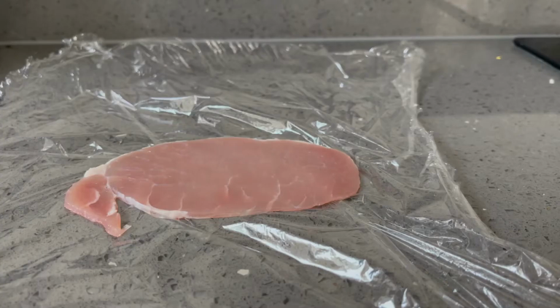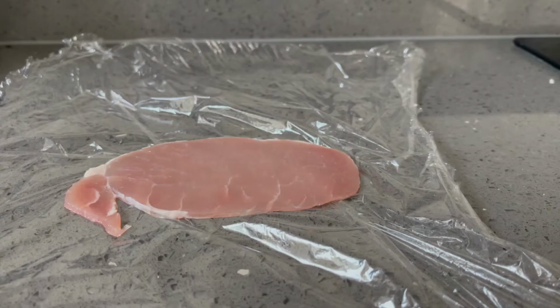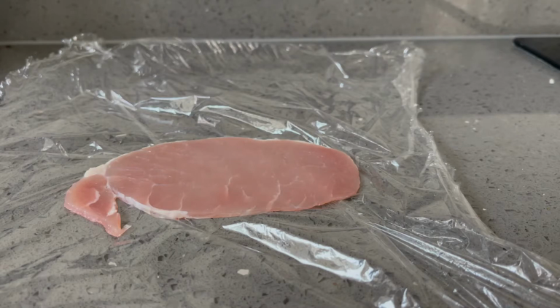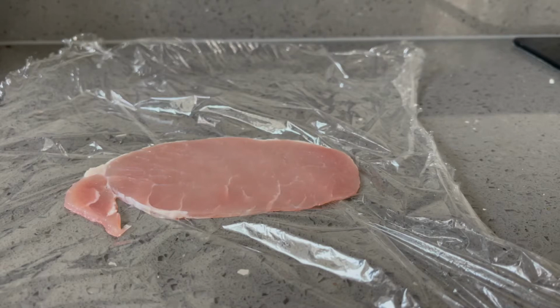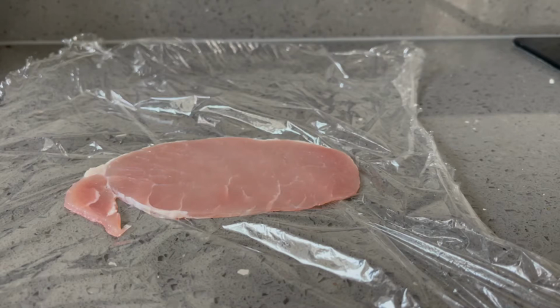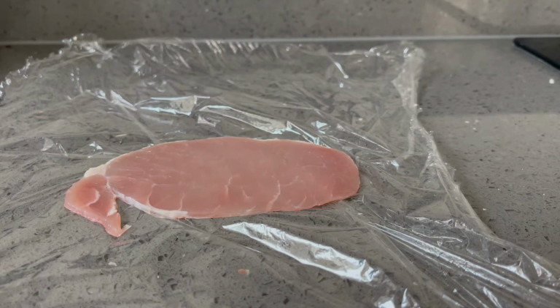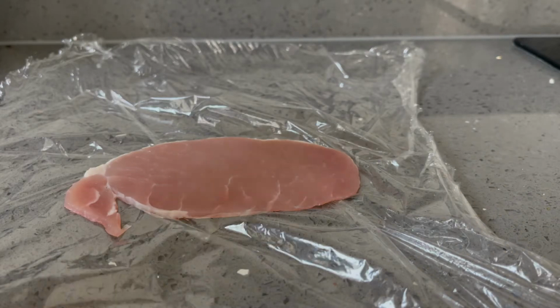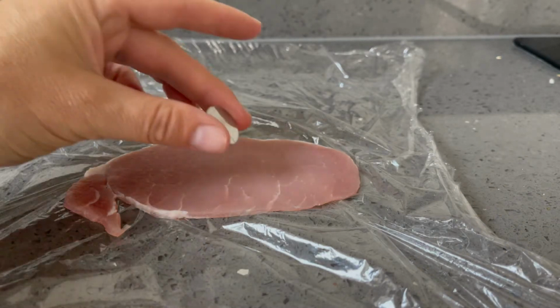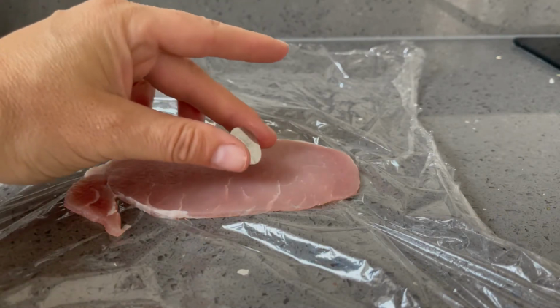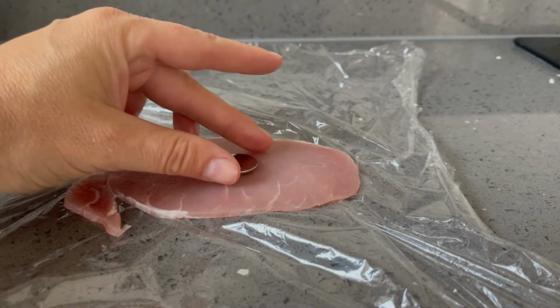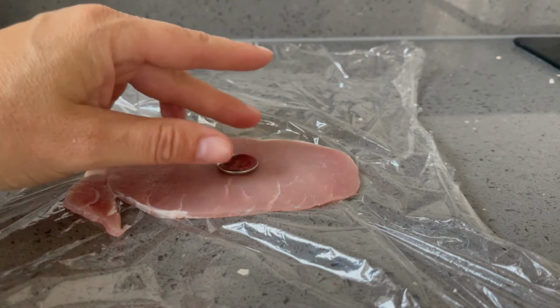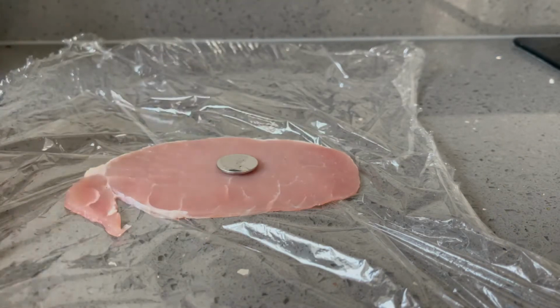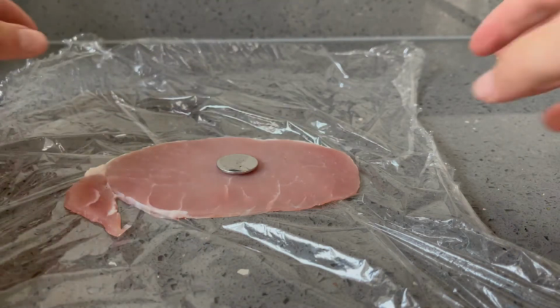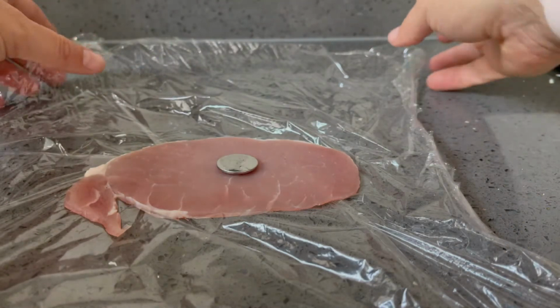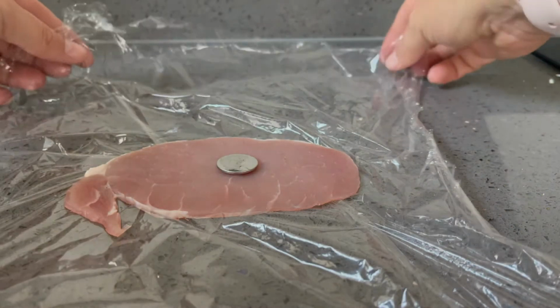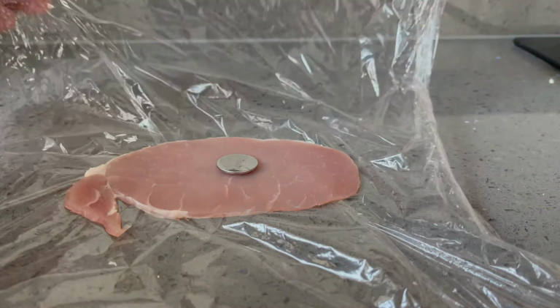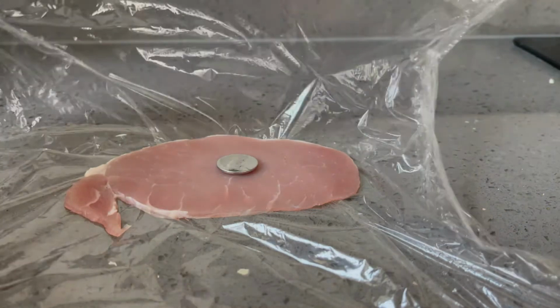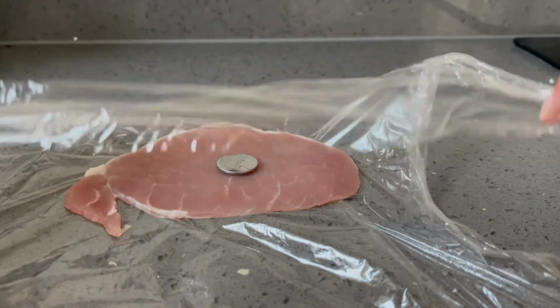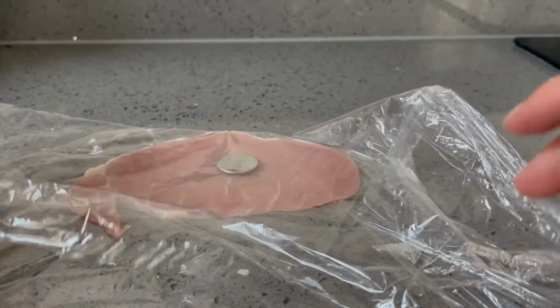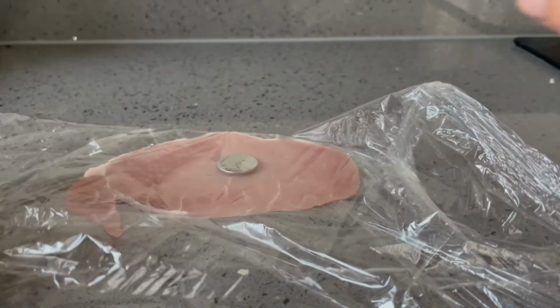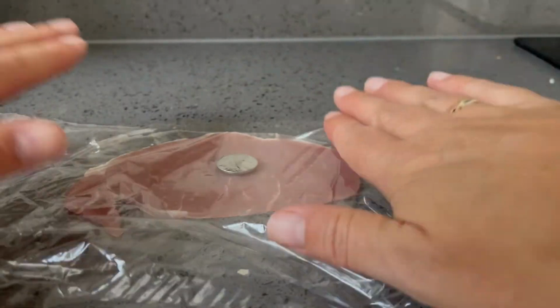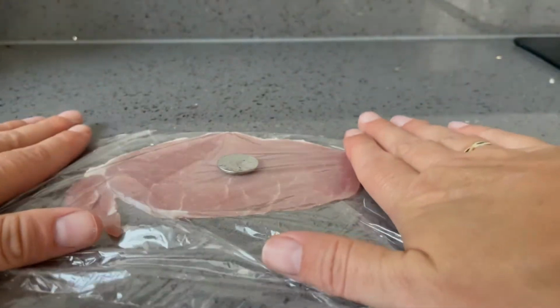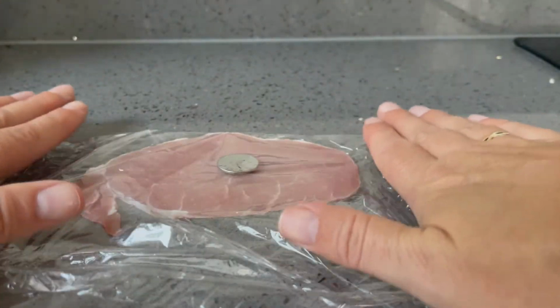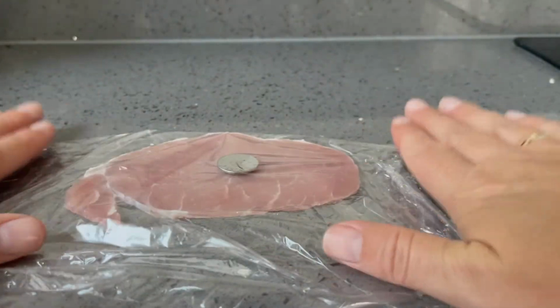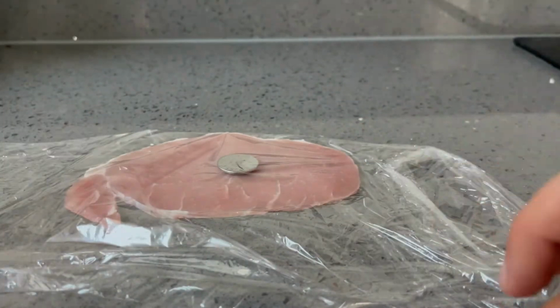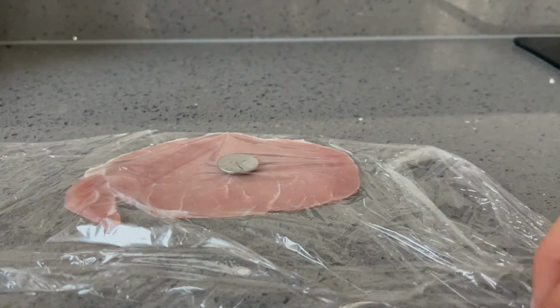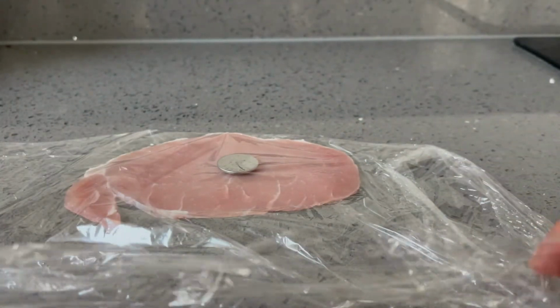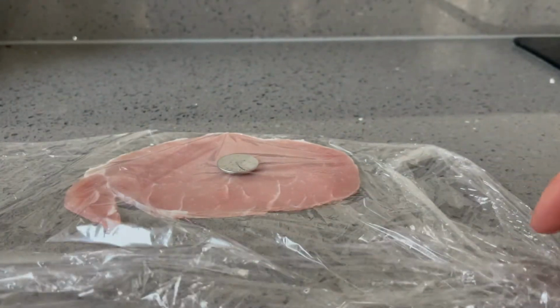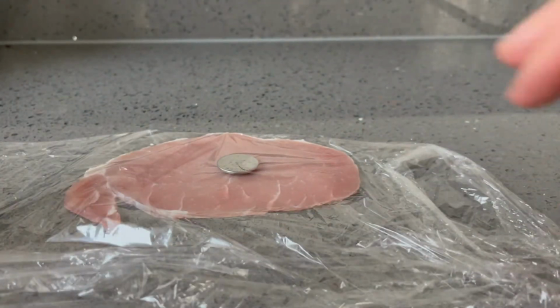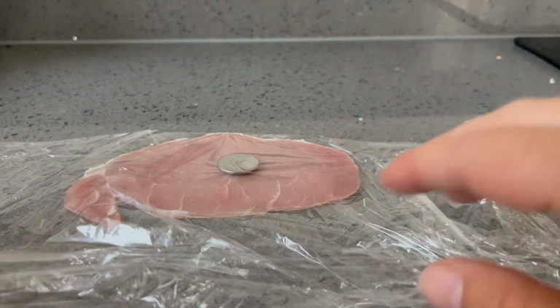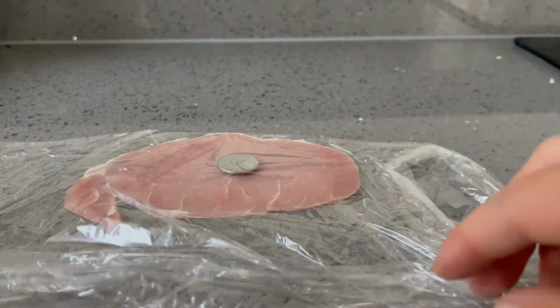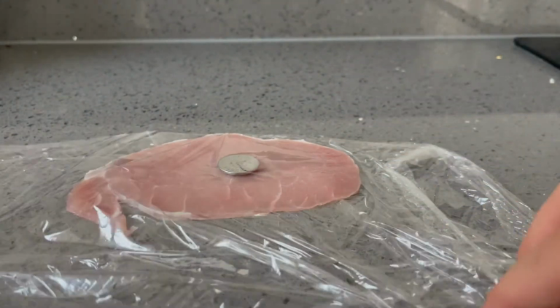We get a bit of ham to represent our tissues, put a bit of saliva on the battery to mimic the fact that it's been swallowed, and enclose it with cling film to represent the body.